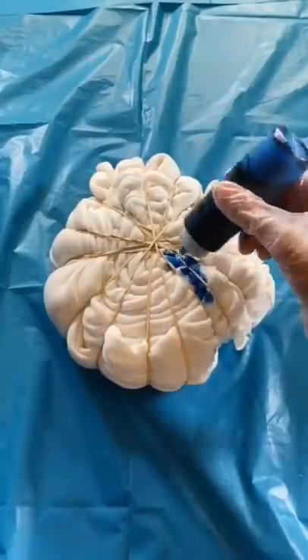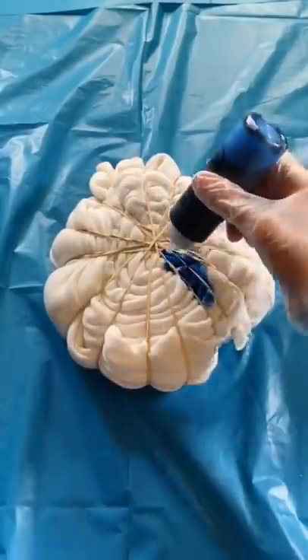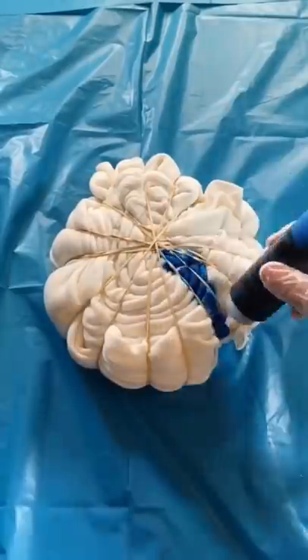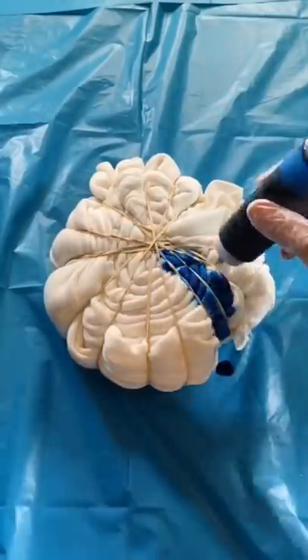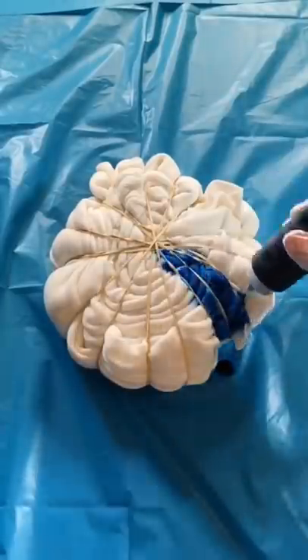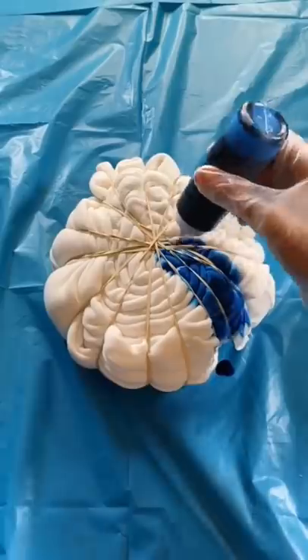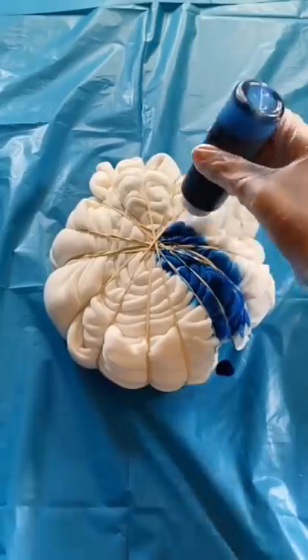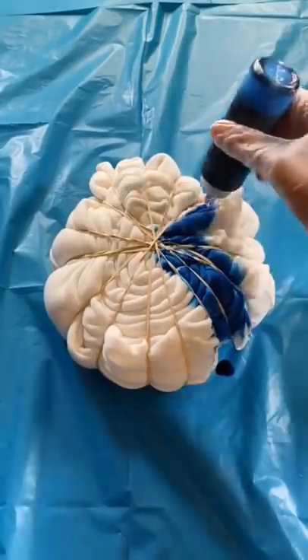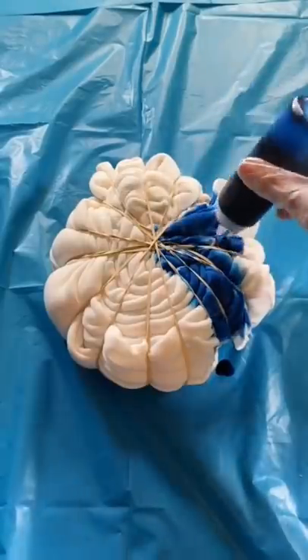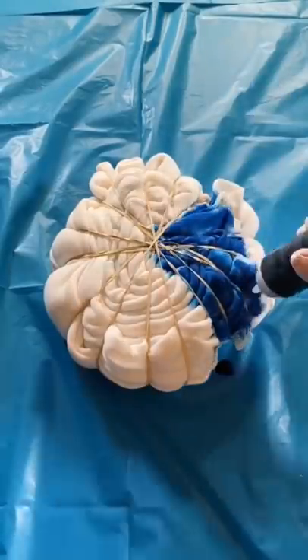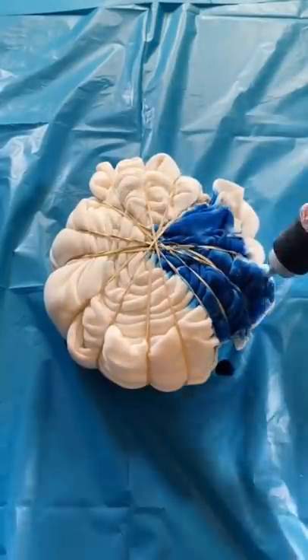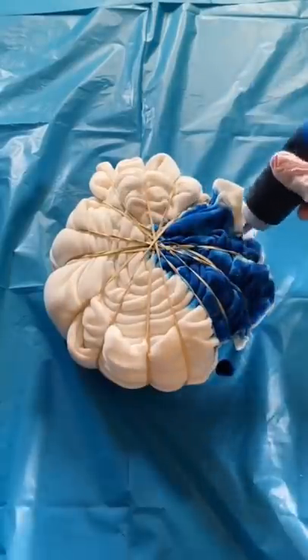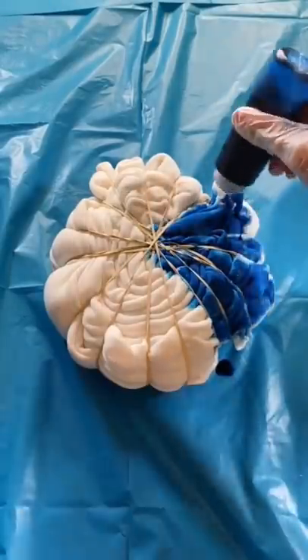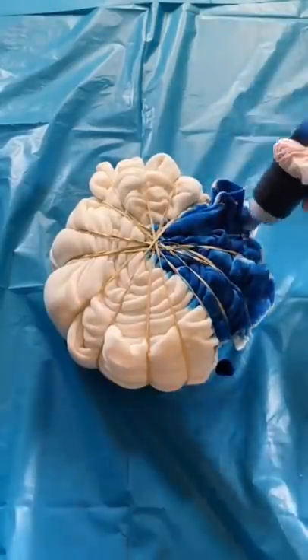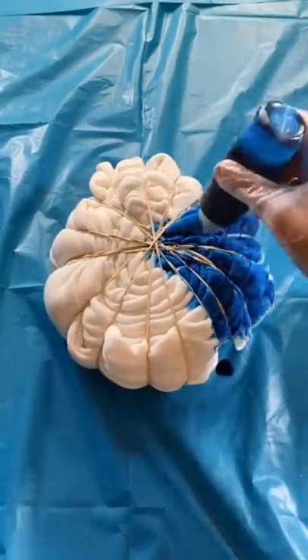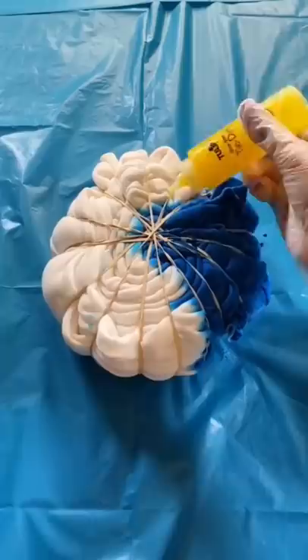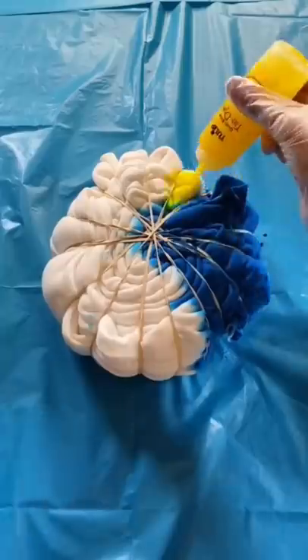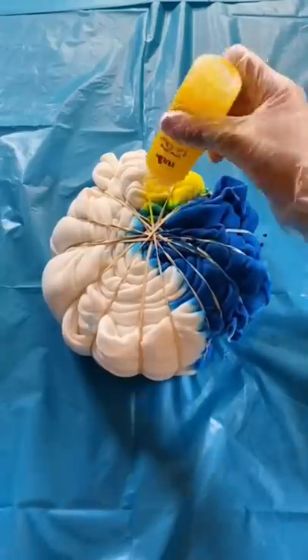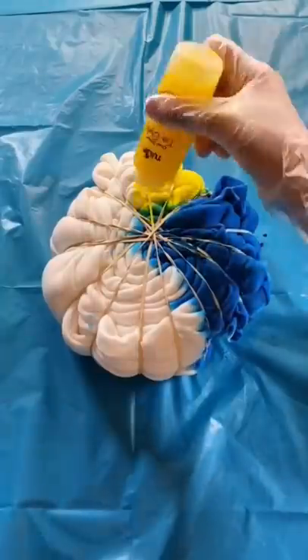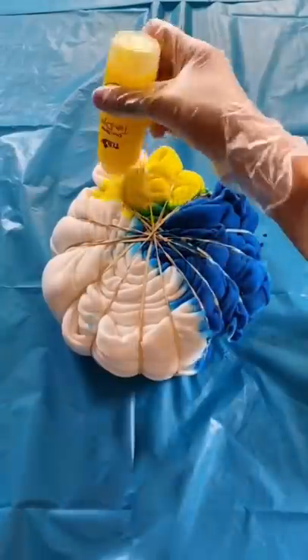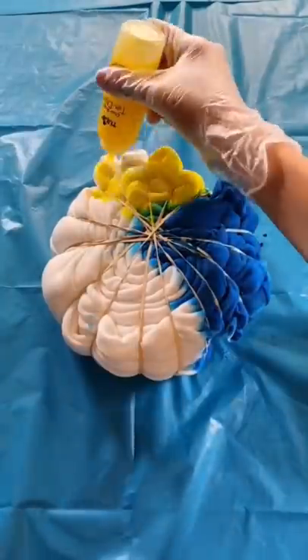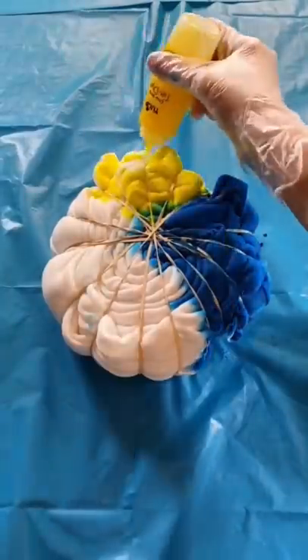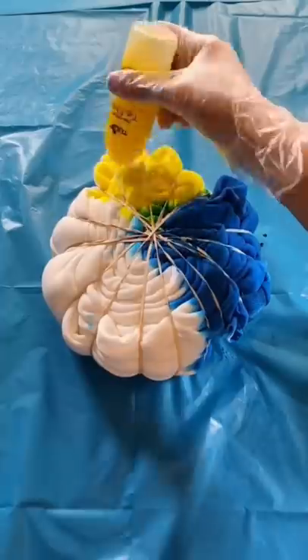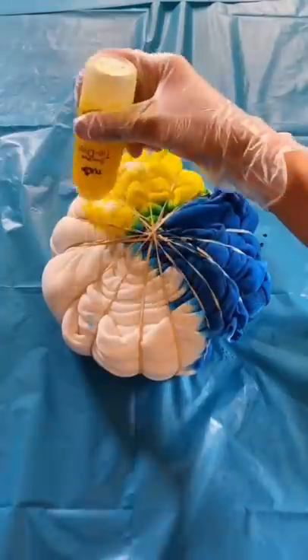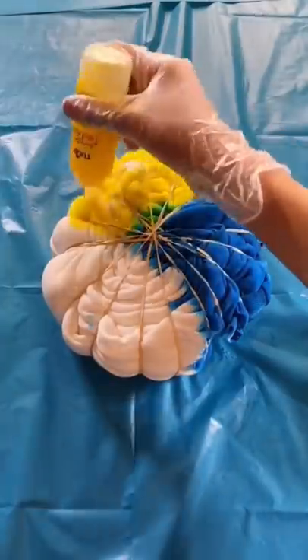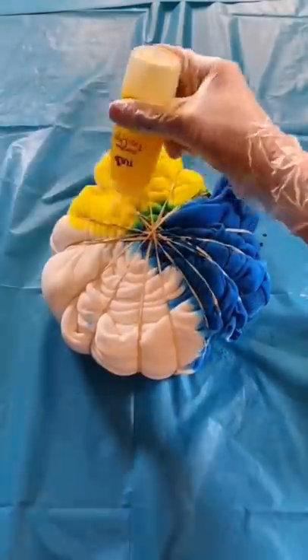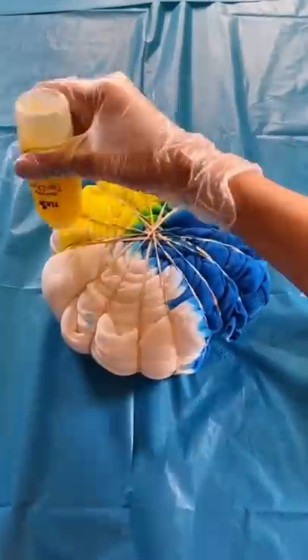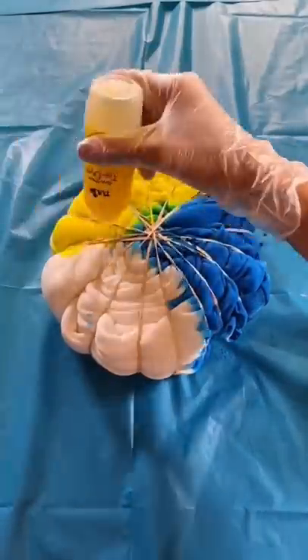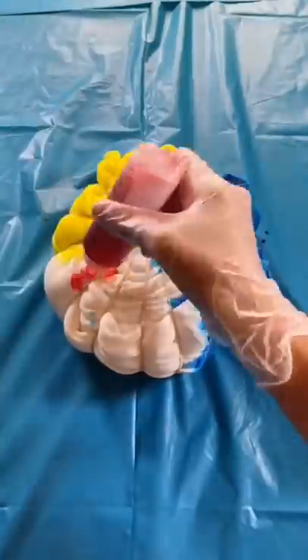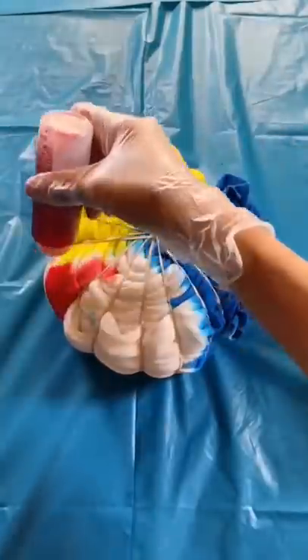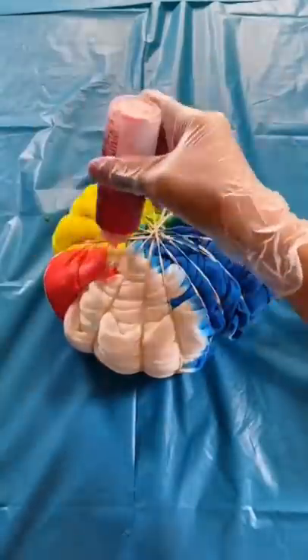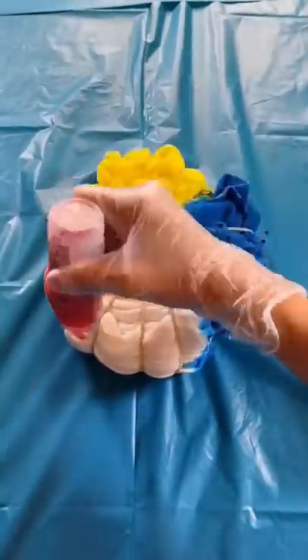I'm dyeing it in thirds. If you're wondering why I'm tie-dyeing inside, it's because it's raining. I think these three colors contrast each other really well, so I'm super excited to see how it turns out.